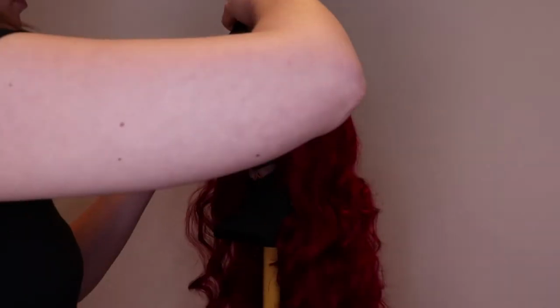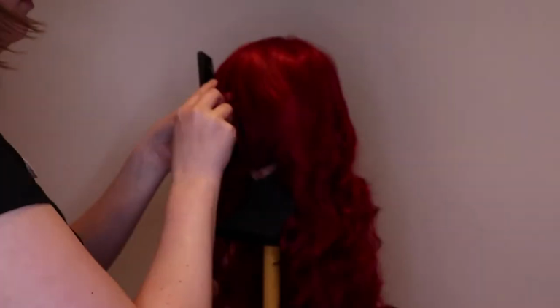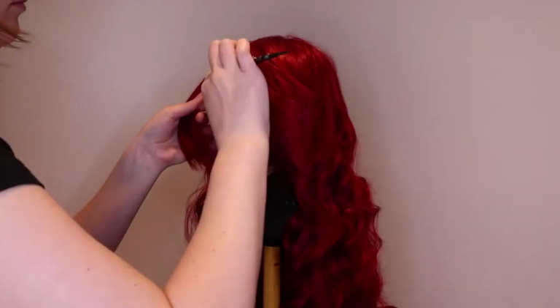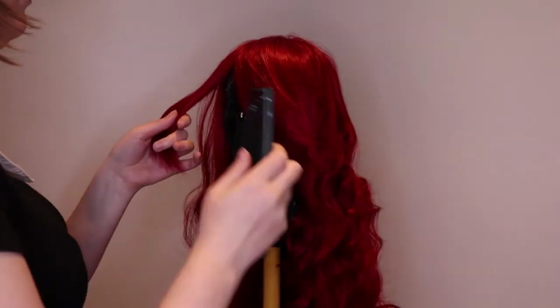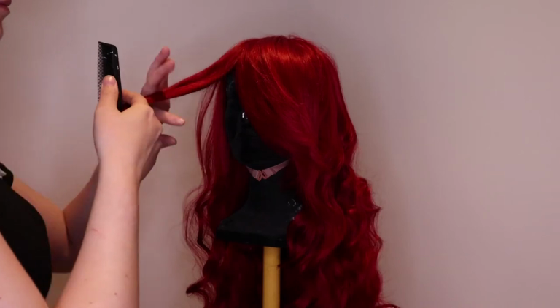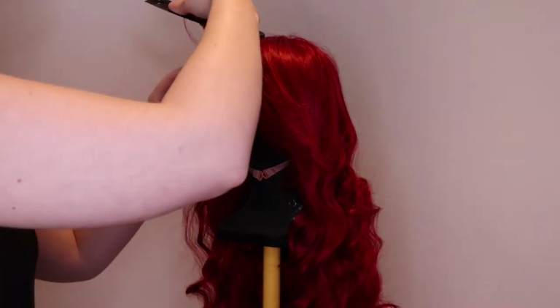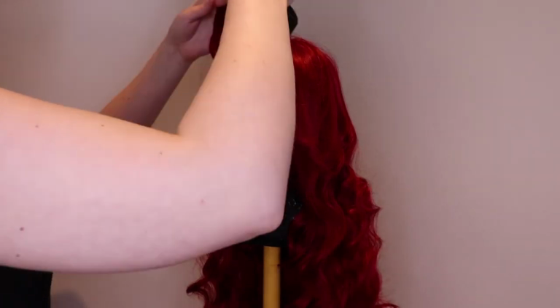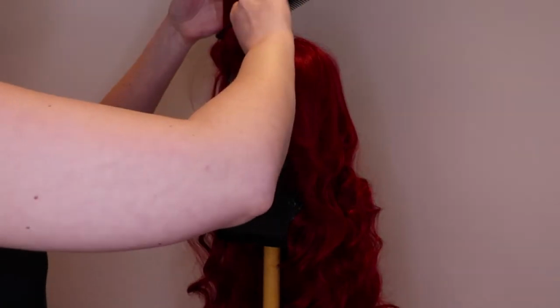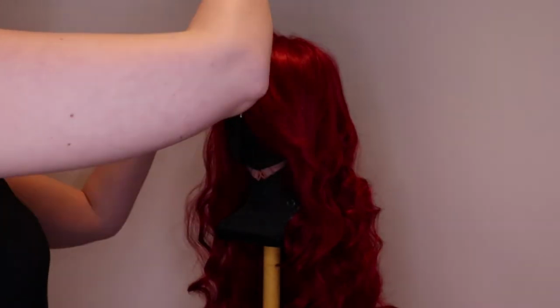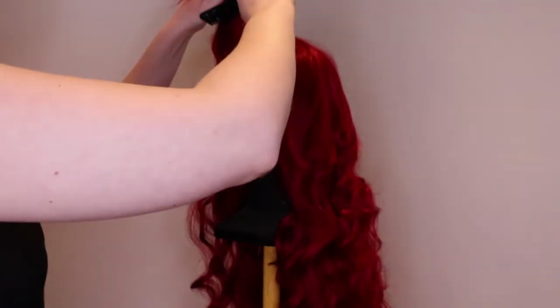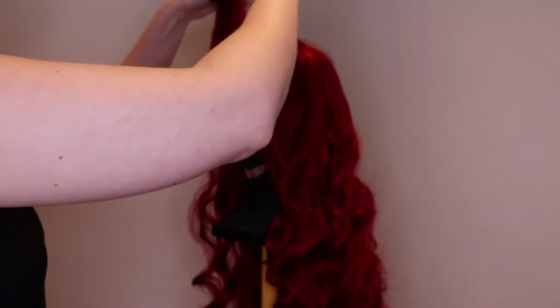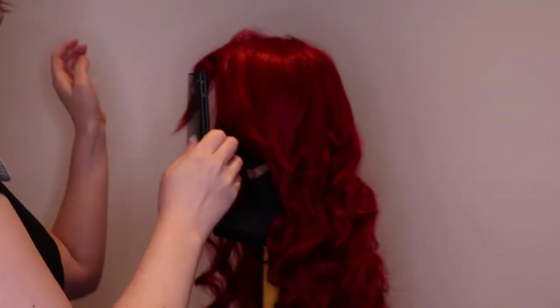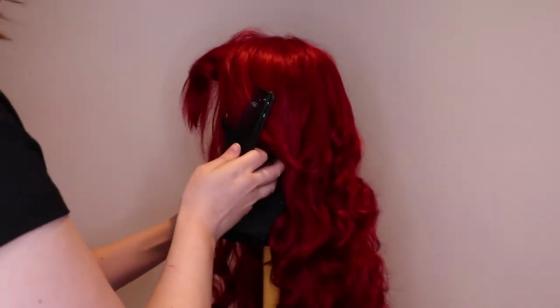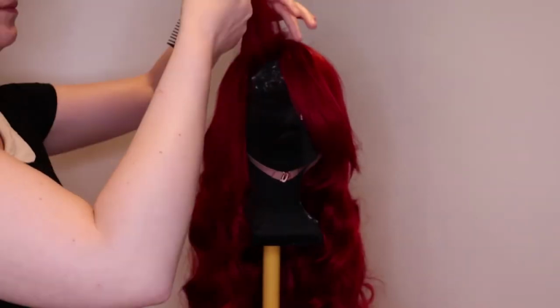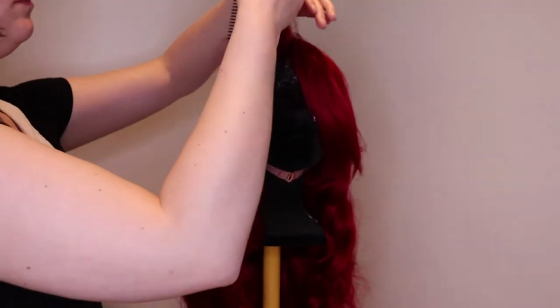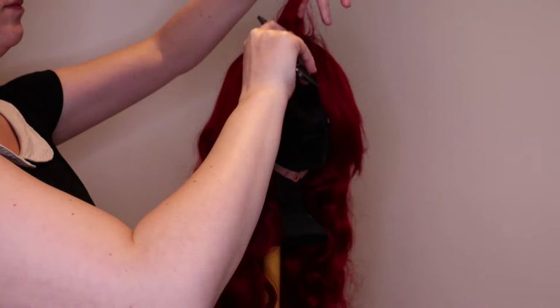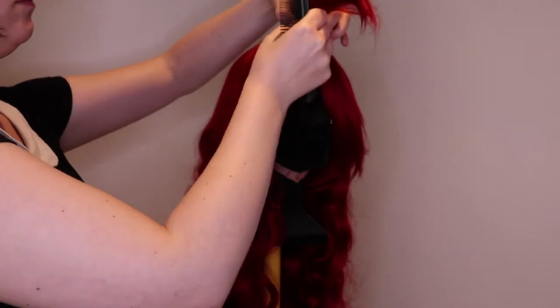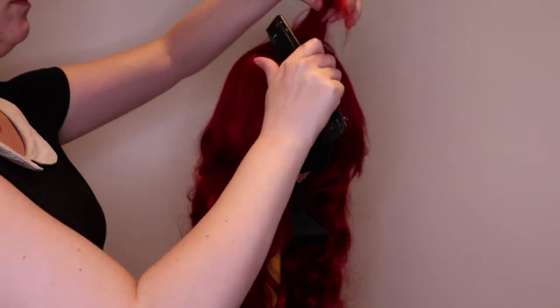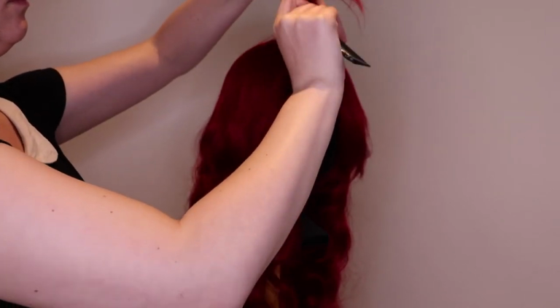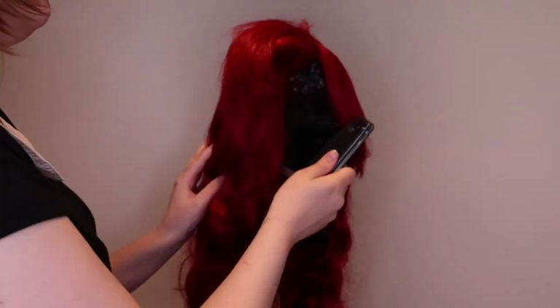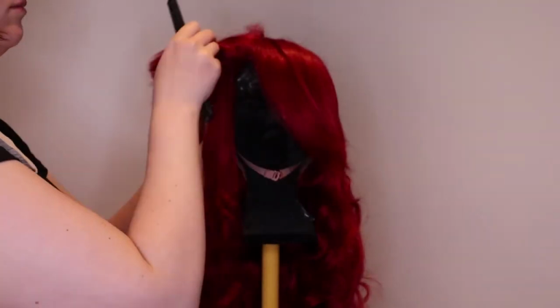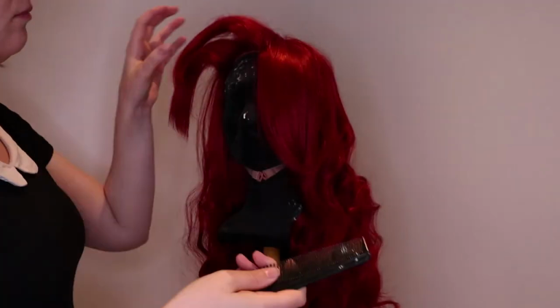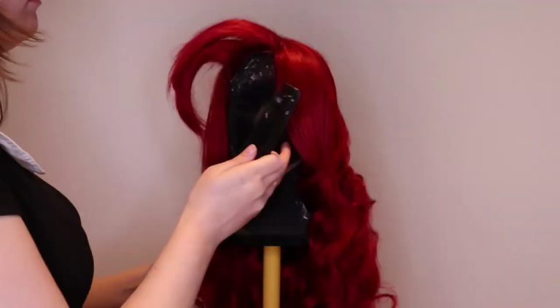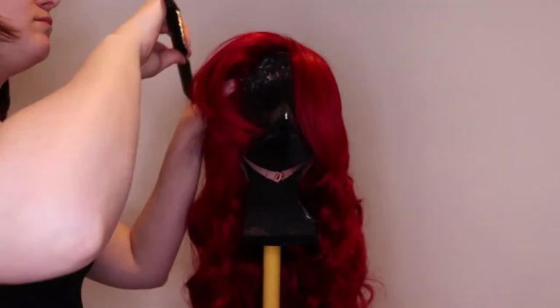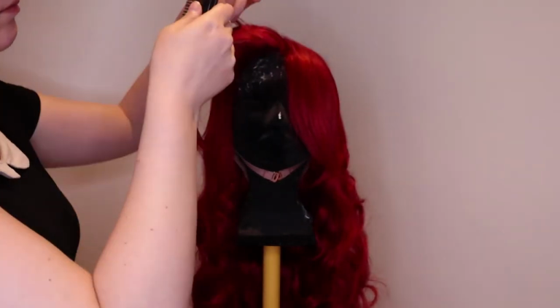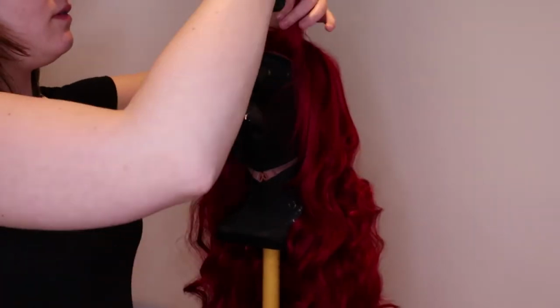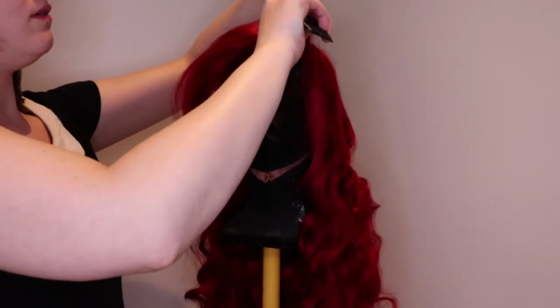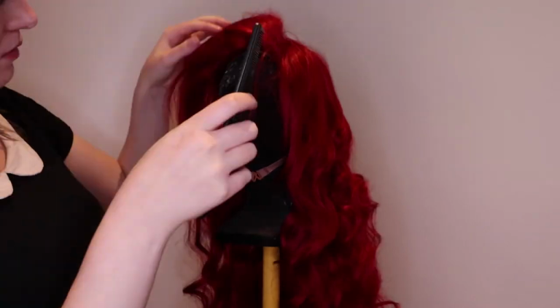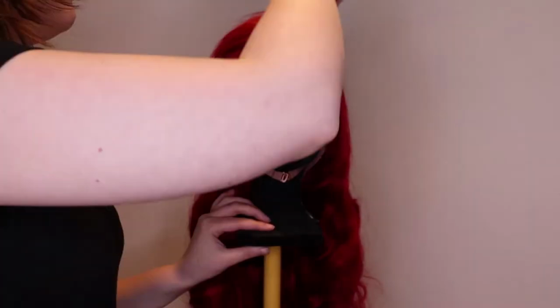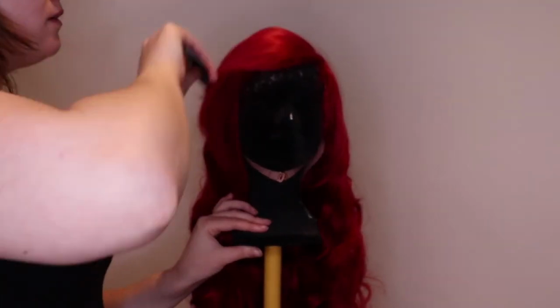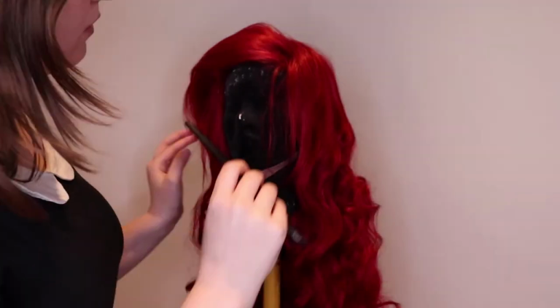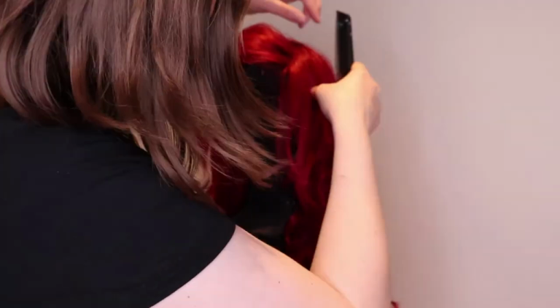Now for the bangs. I divide them into sections and I start teasing them by combing backwards. This gives the hair volume. I do this in sections to have more control over the shape. The last section I will smooth out to cover up the teased bit.